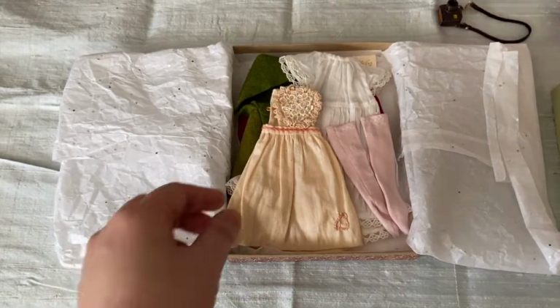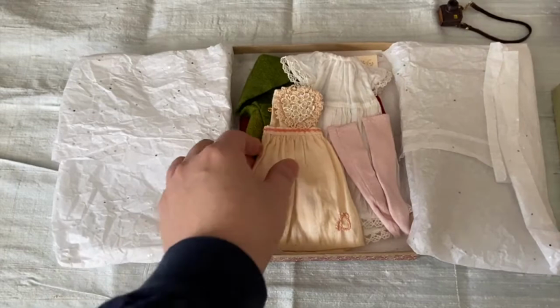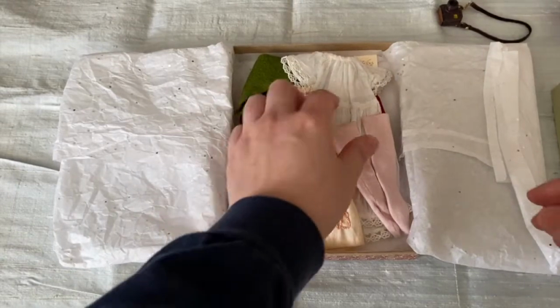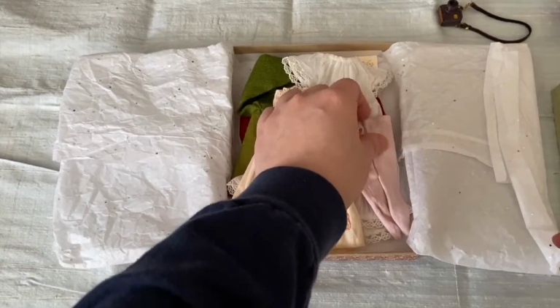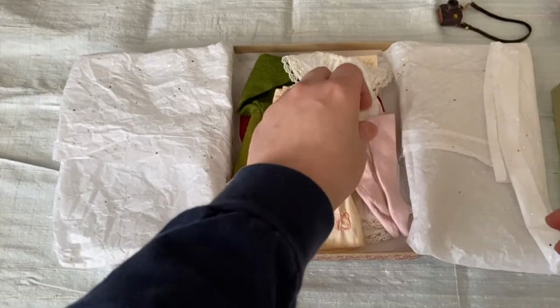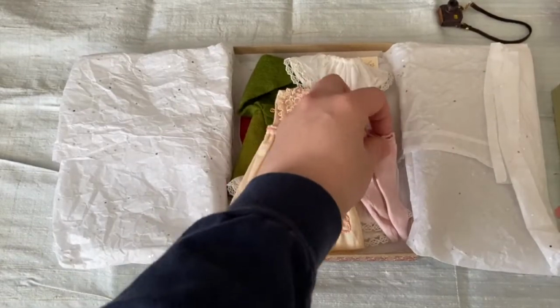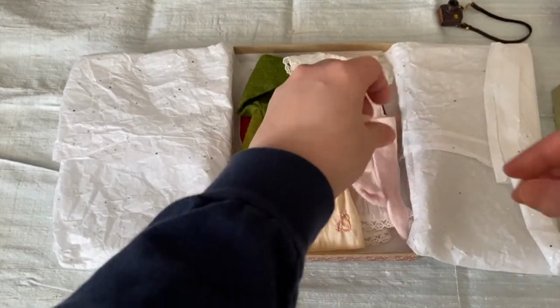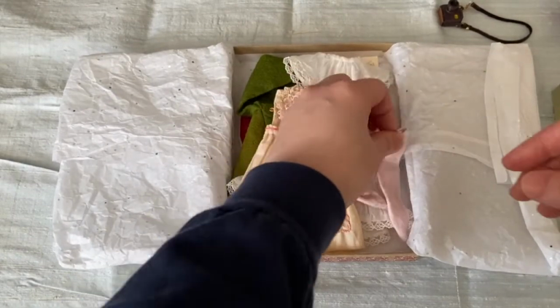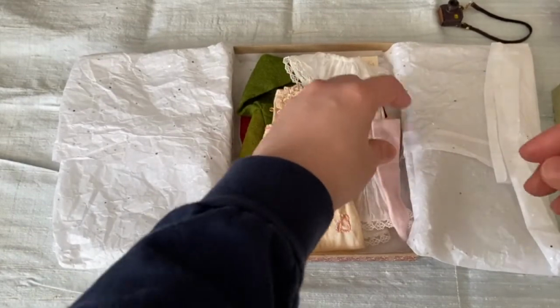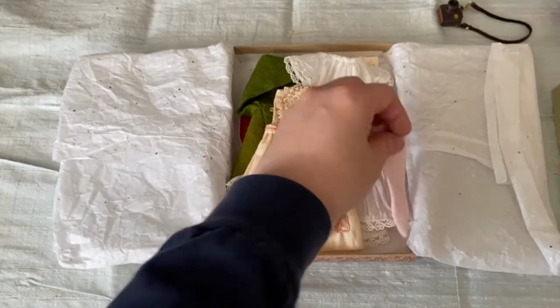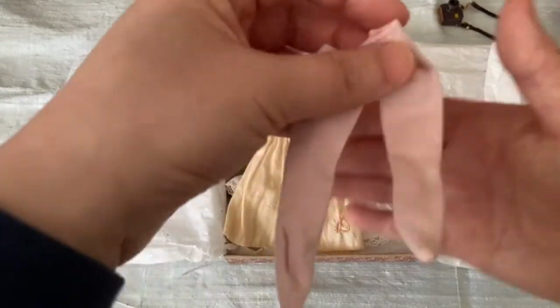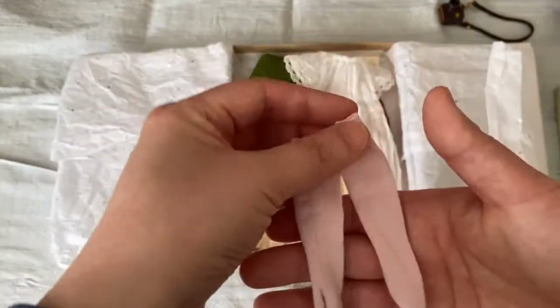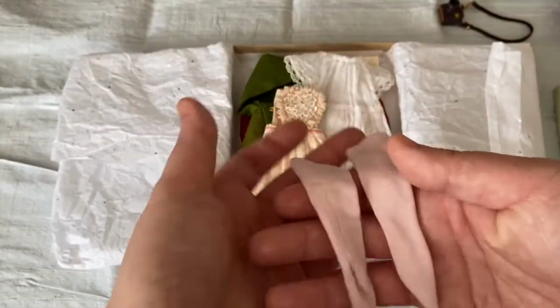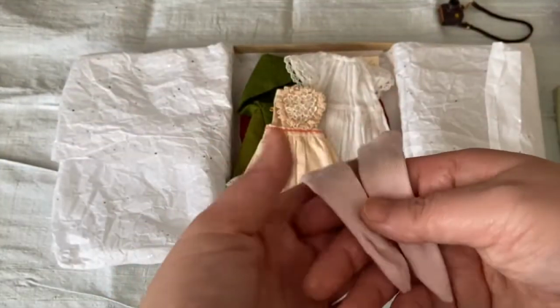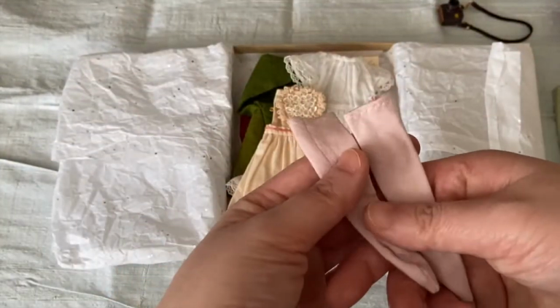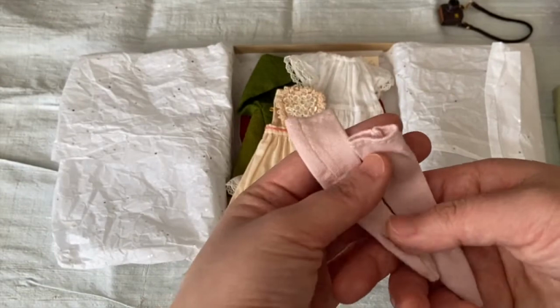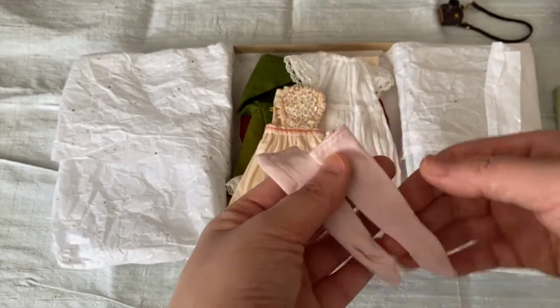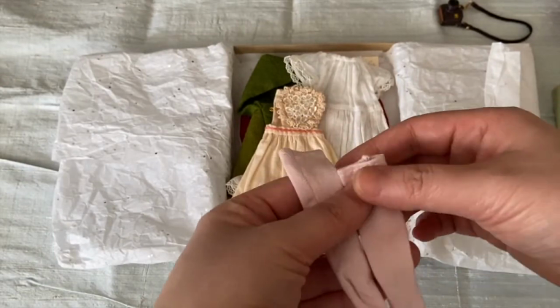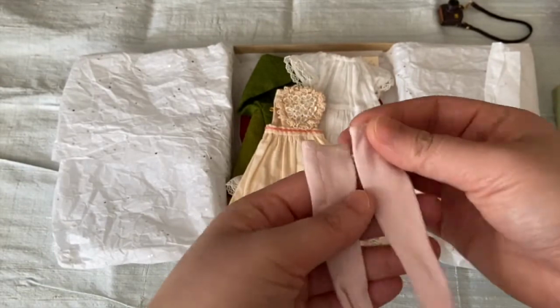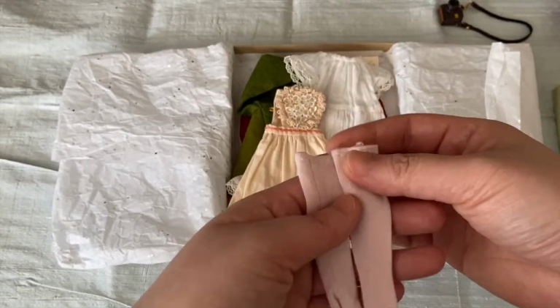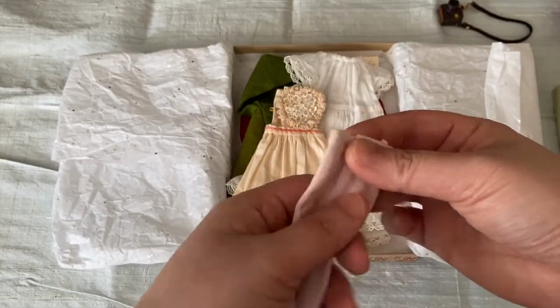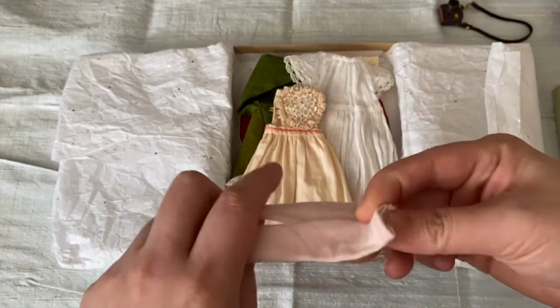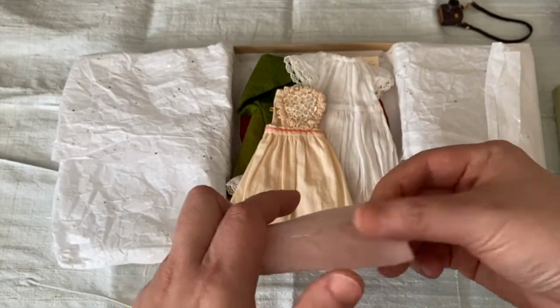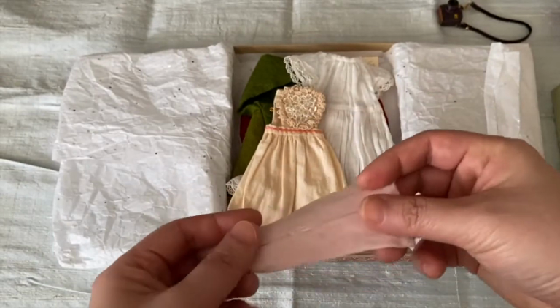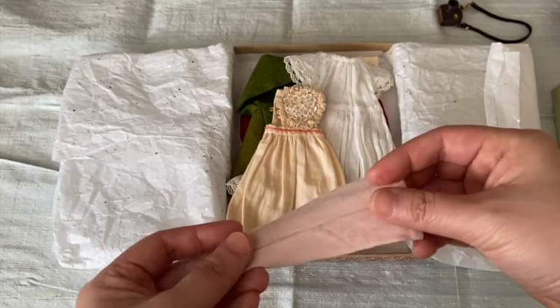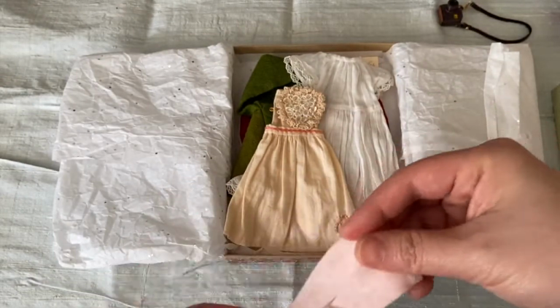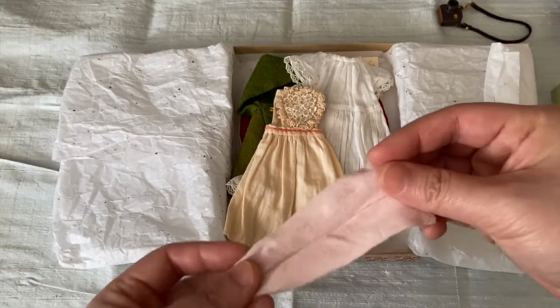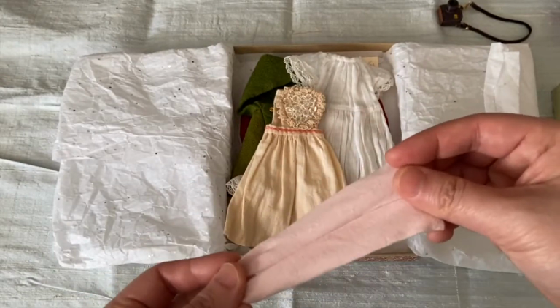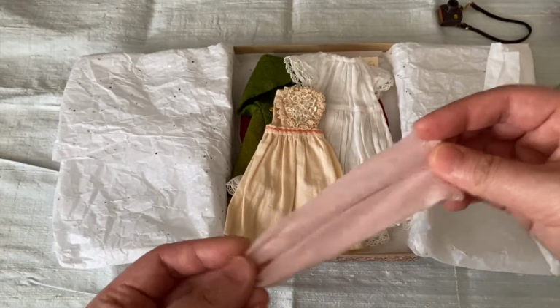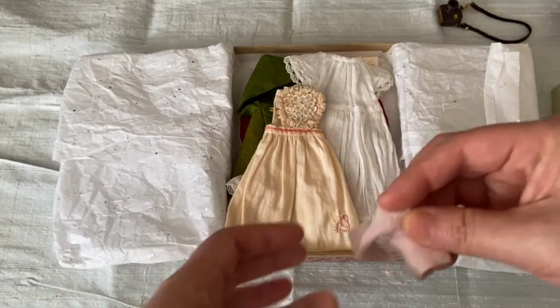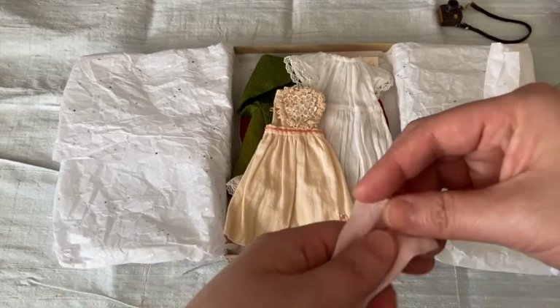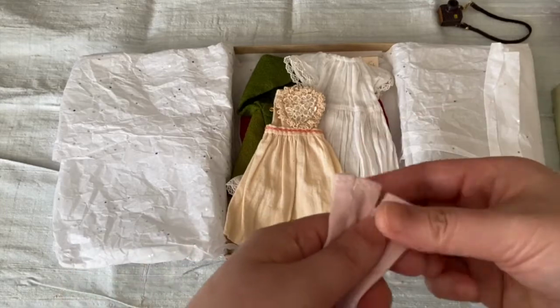Then we have some socks — I'll go in the order that I put them in. These are just simple knit socks with zigzags stitched at the top so that stitches don't pop when they're put on a doll.